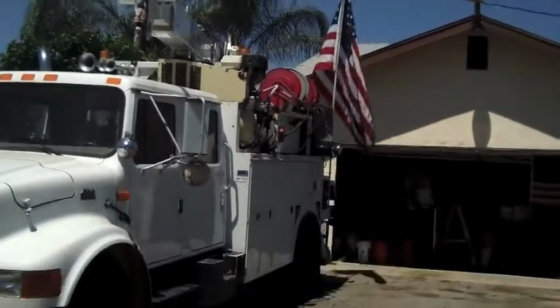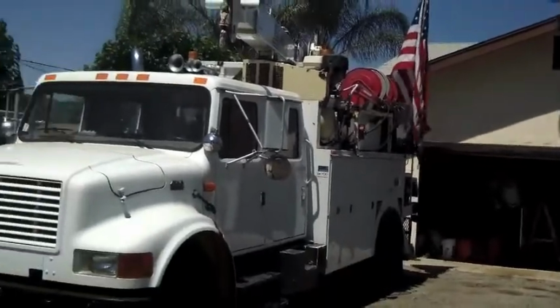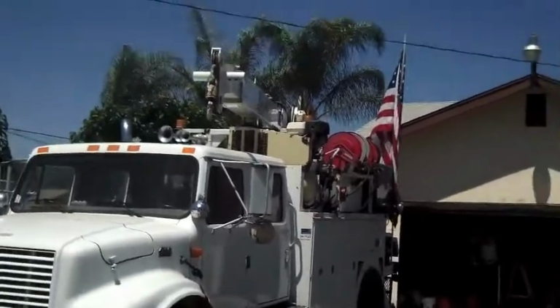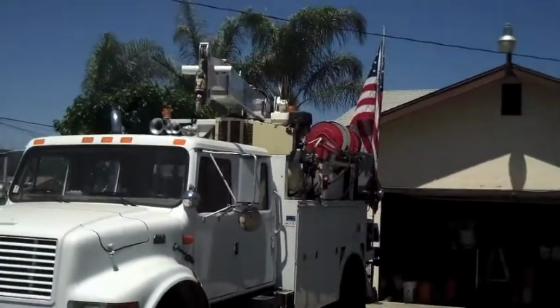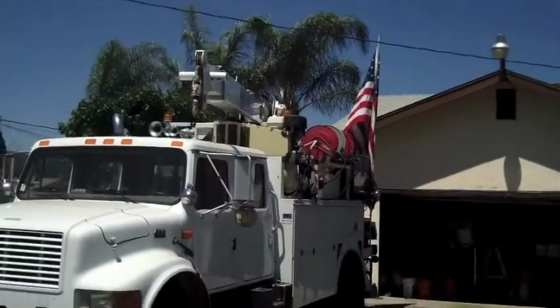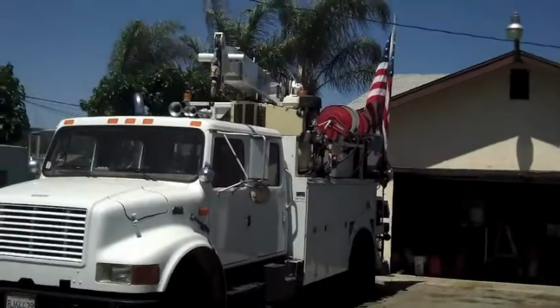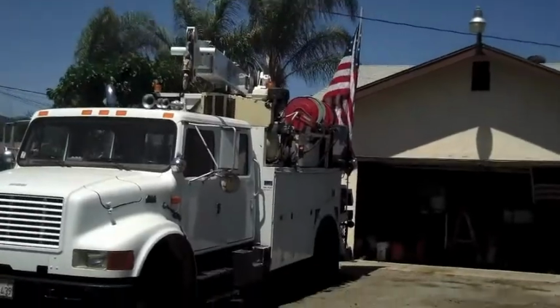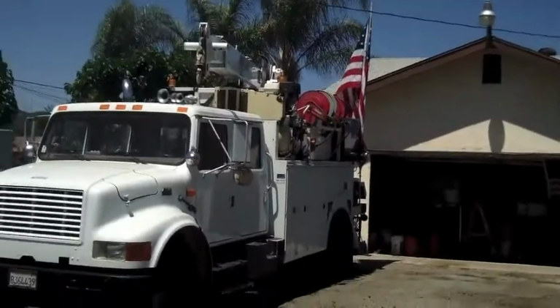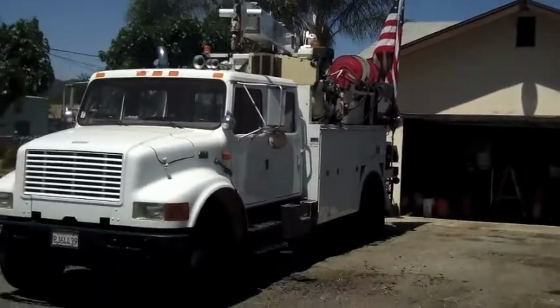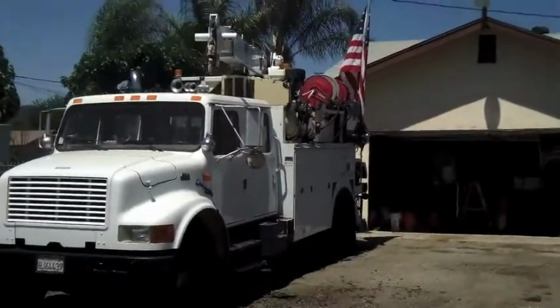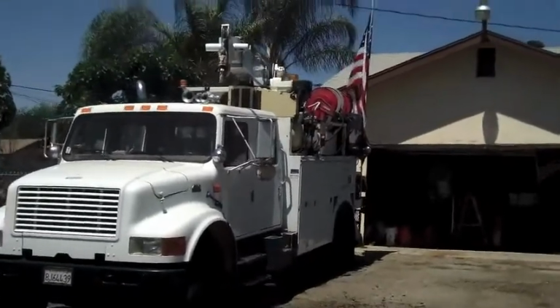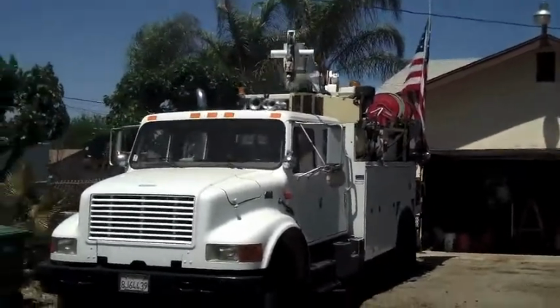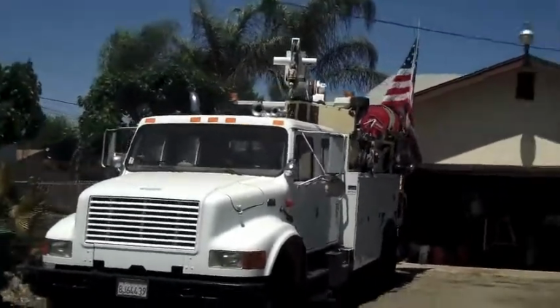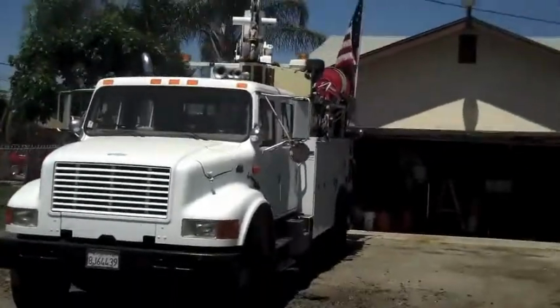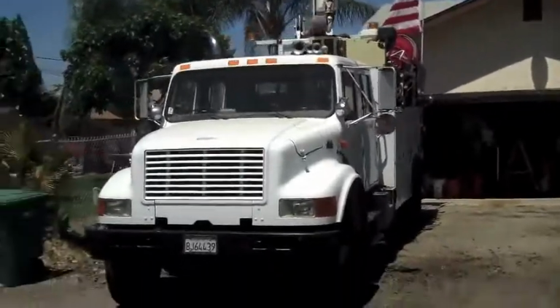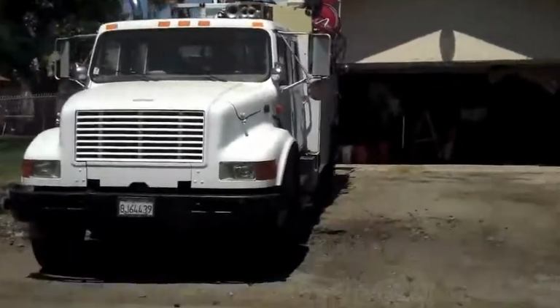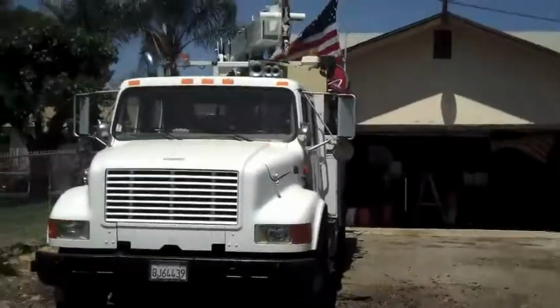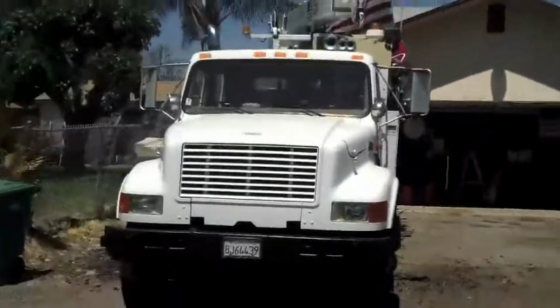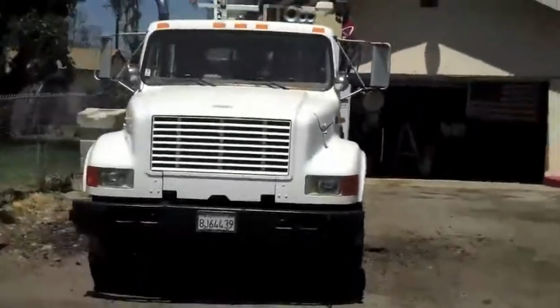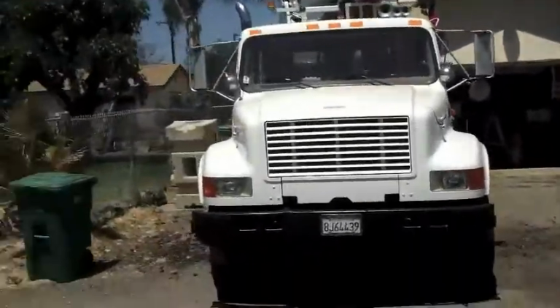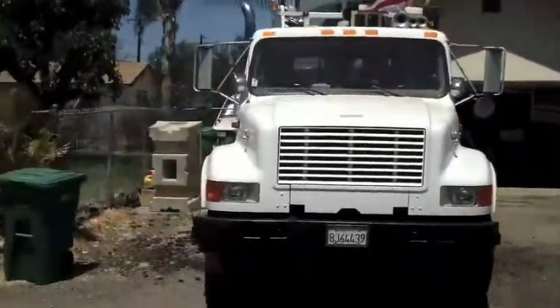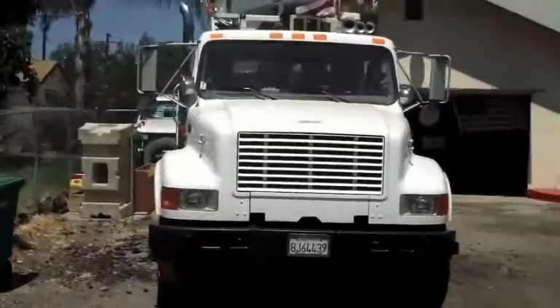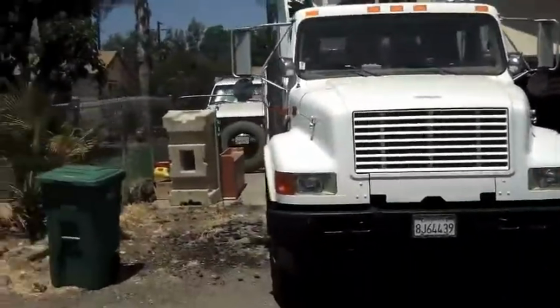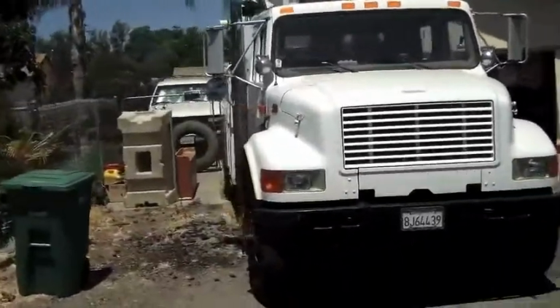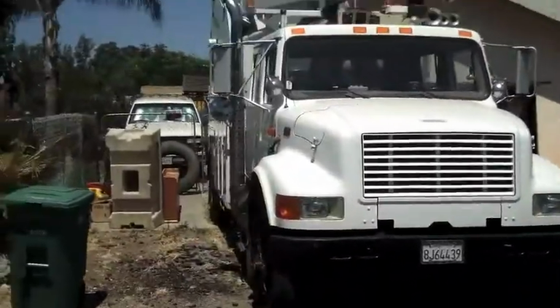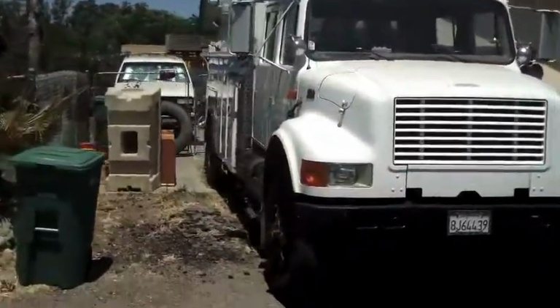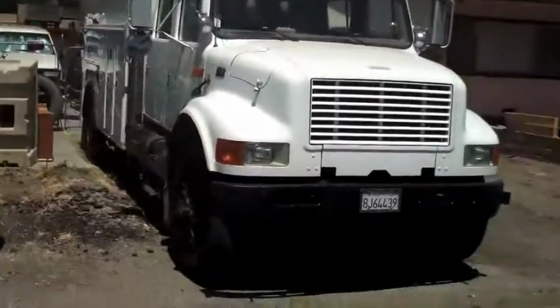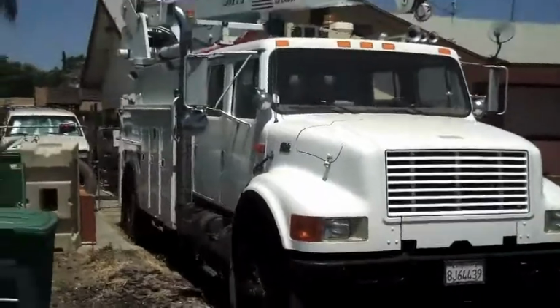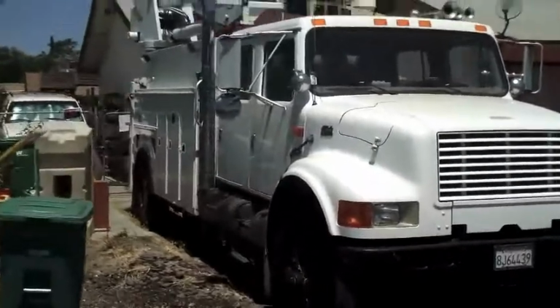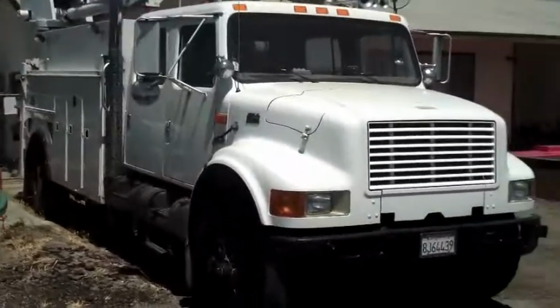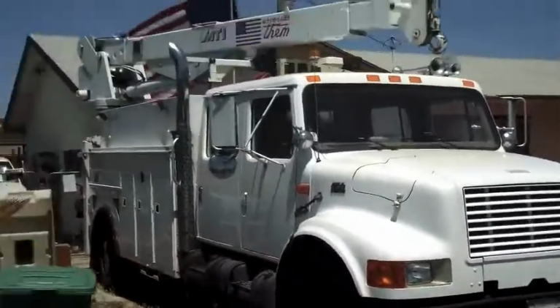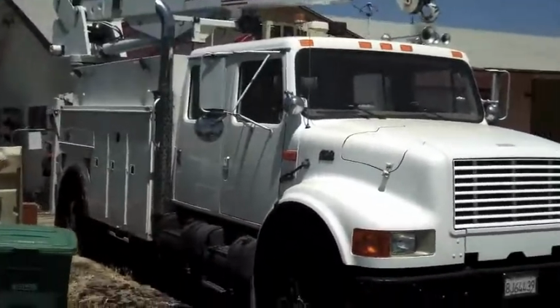It was my dream truck — it had everything. You can load everything you possibly need in this truck. I really, really hate selling it, but it's got to be sold. I got a new job and it's just gonna sit — it's been sitting for a year now.